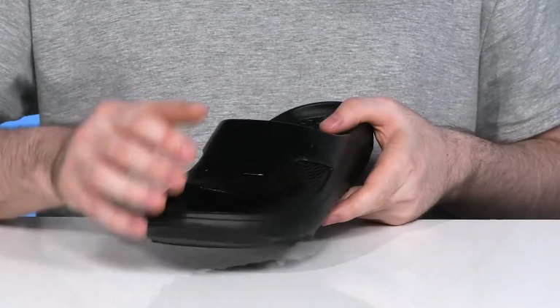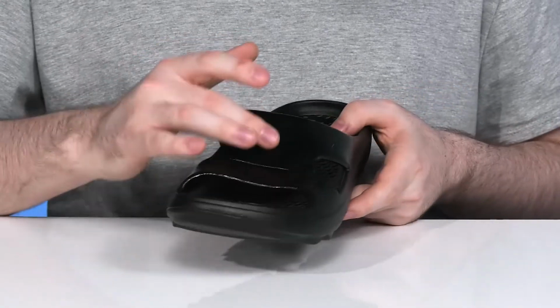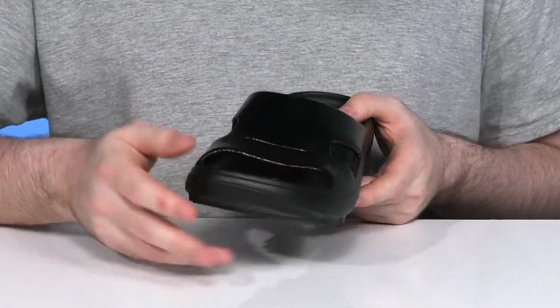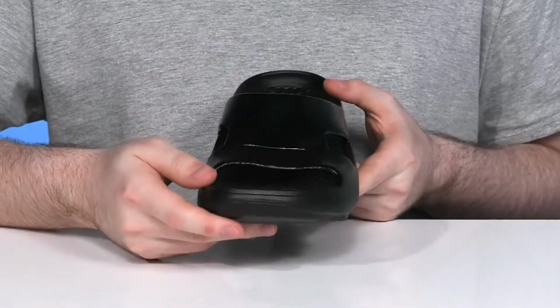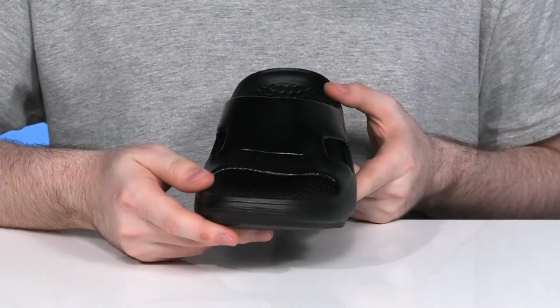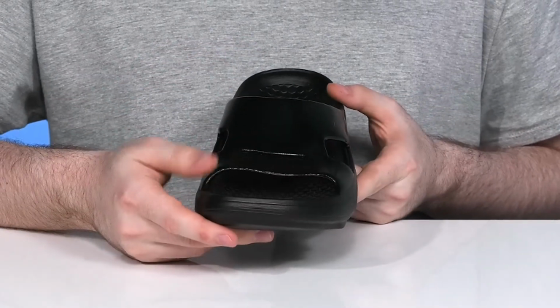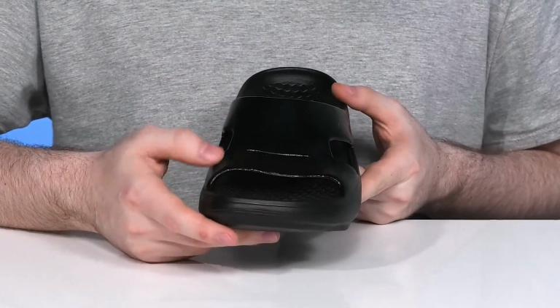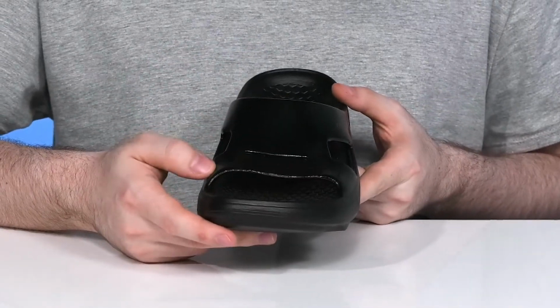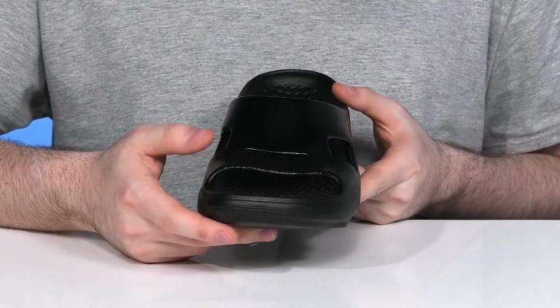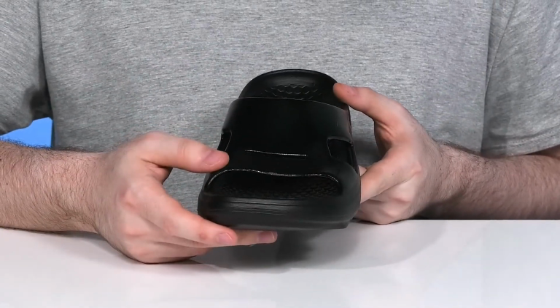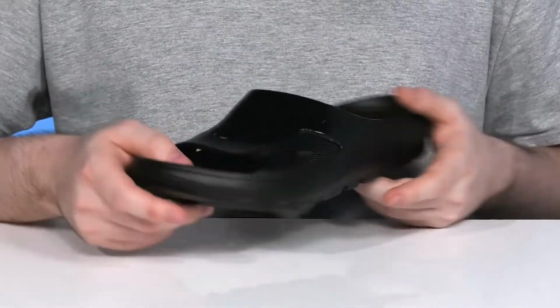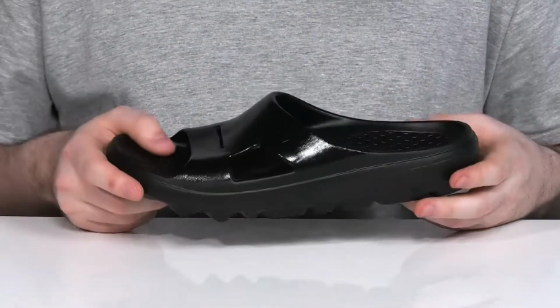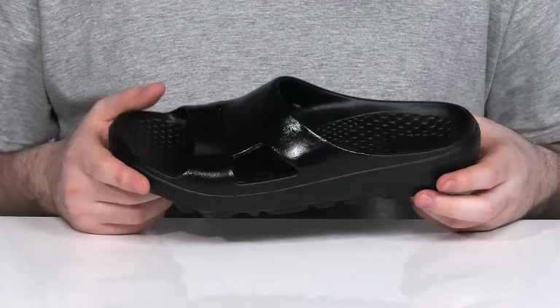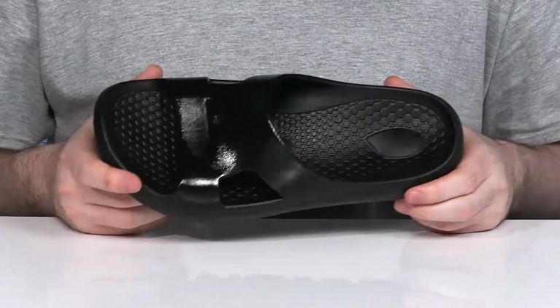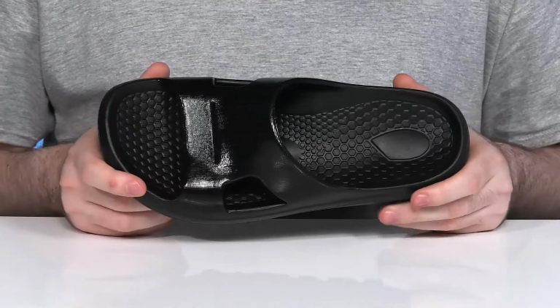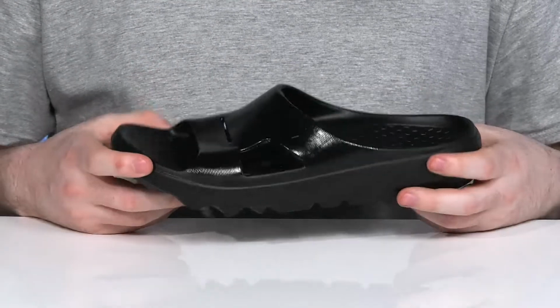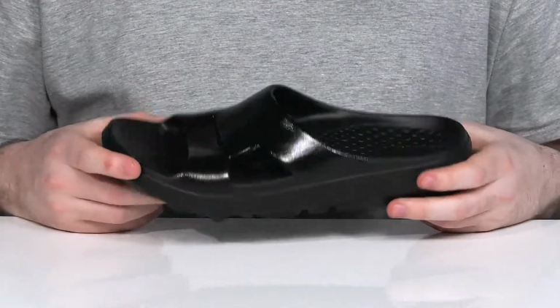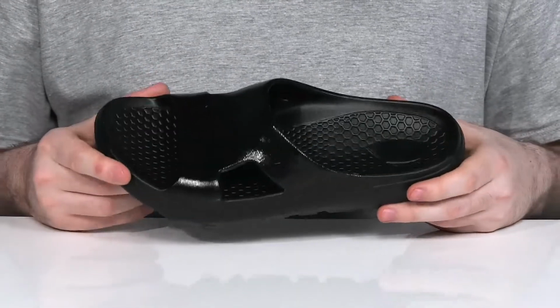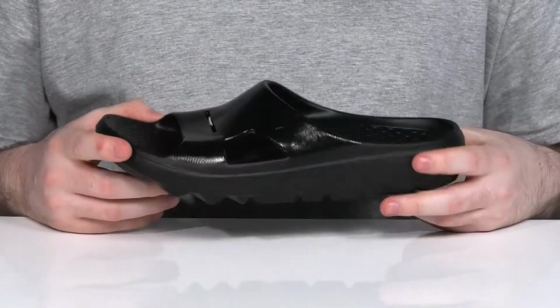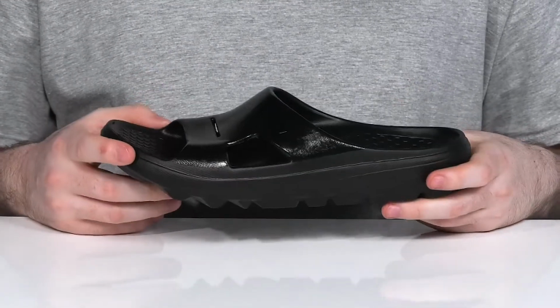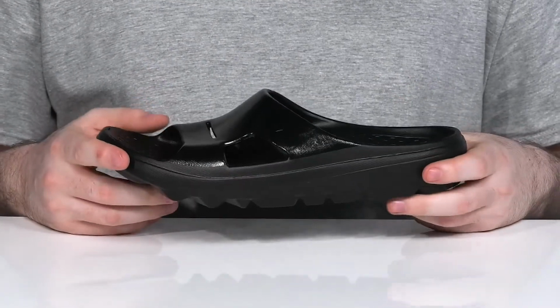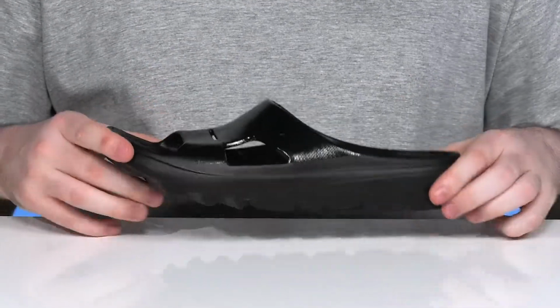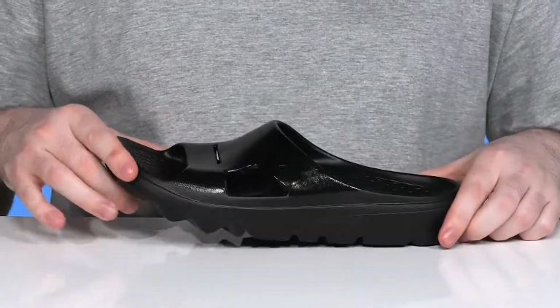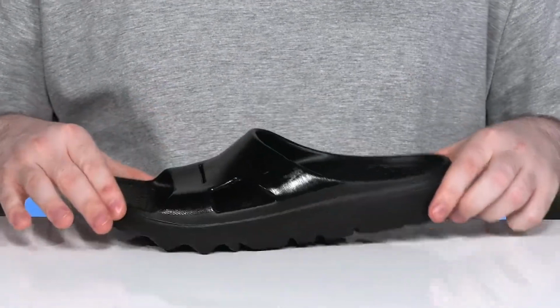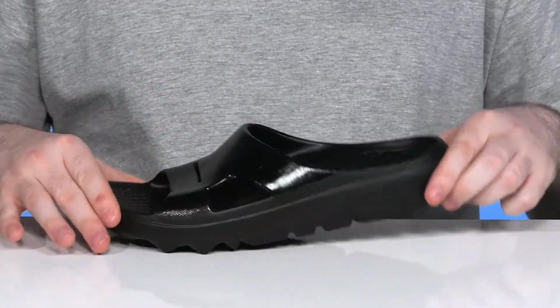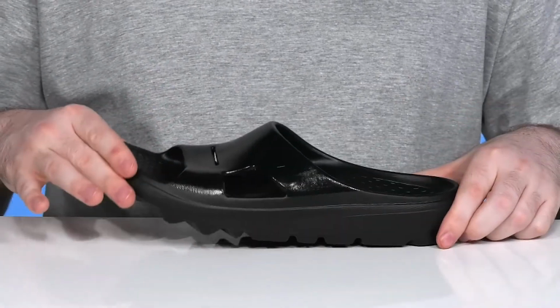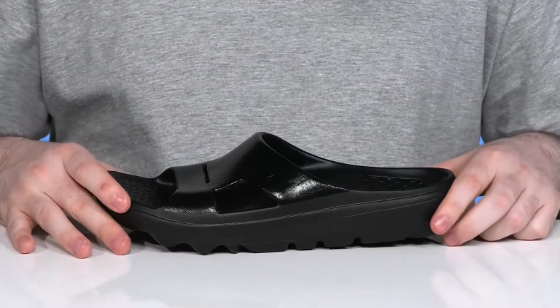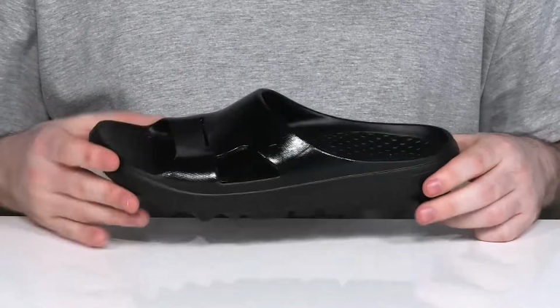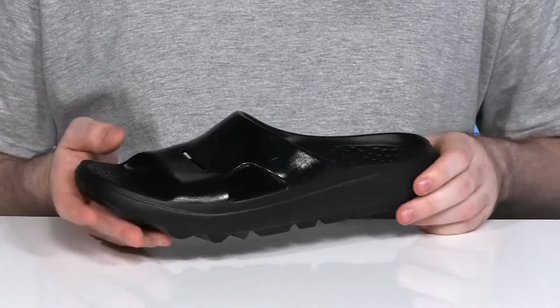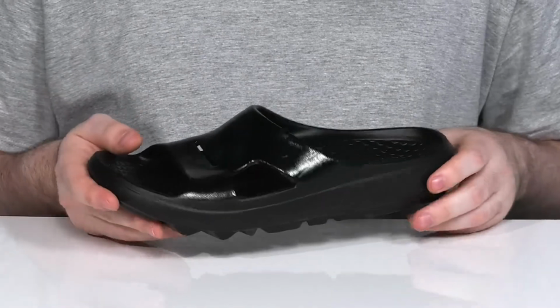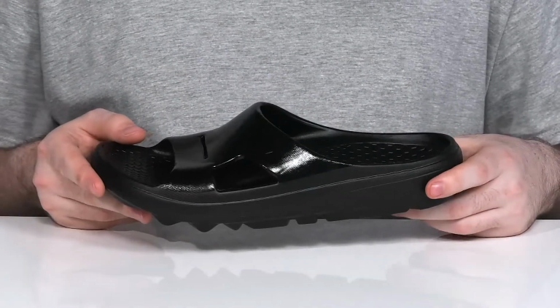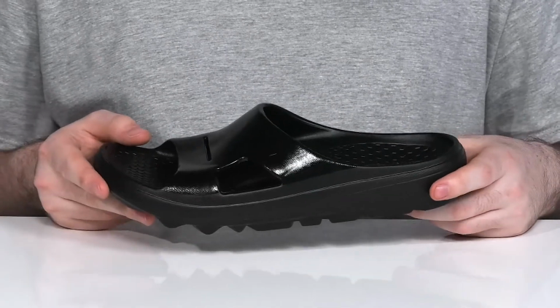The upper is an EVA injected printed texture design giving it a super sleek look that you're sure to love, using a rocker geometry midsole so you can stay moving easily.